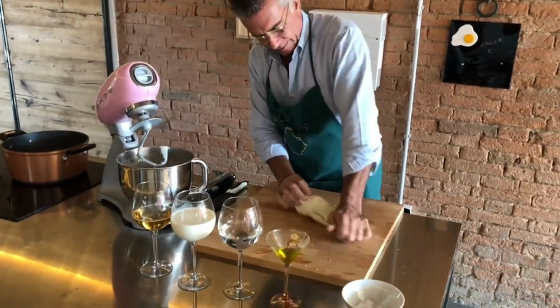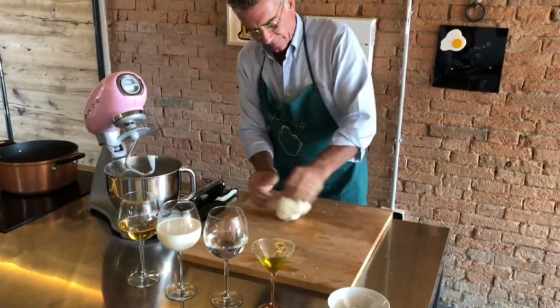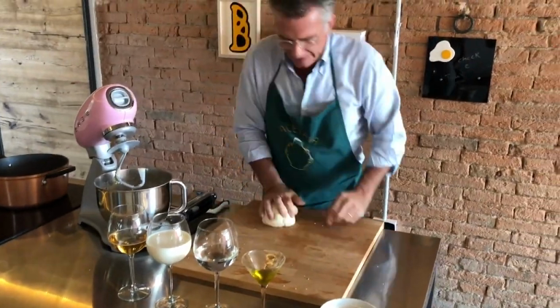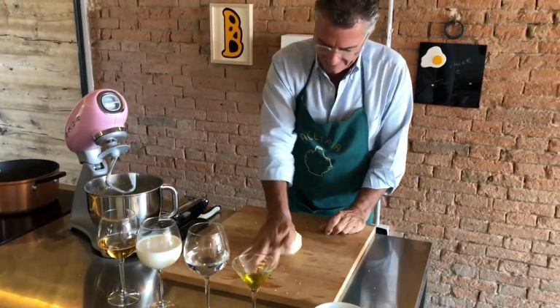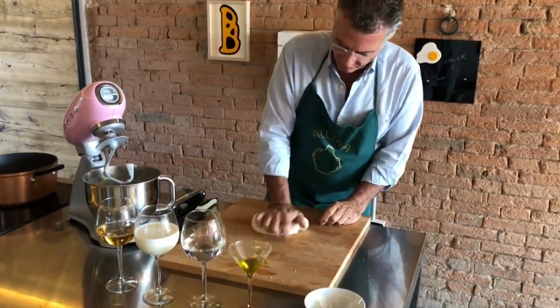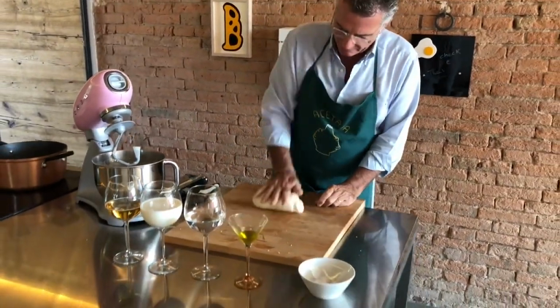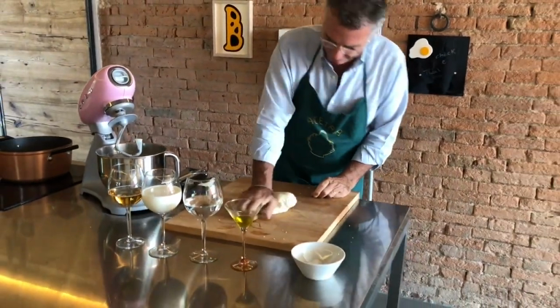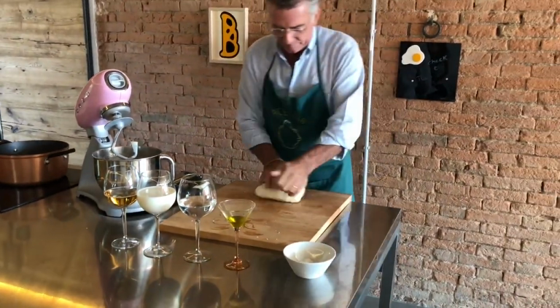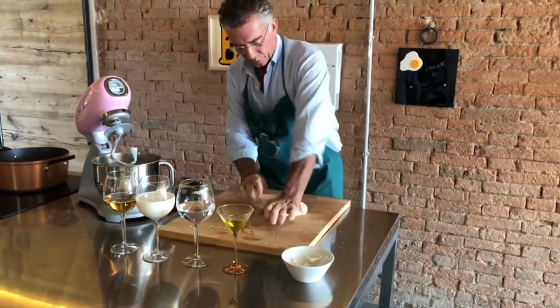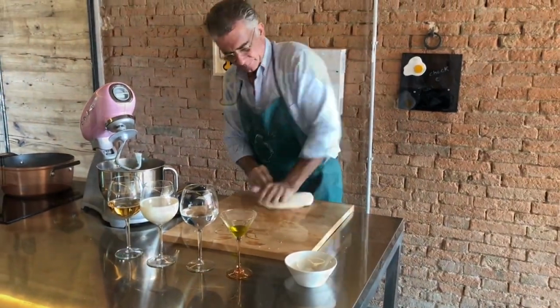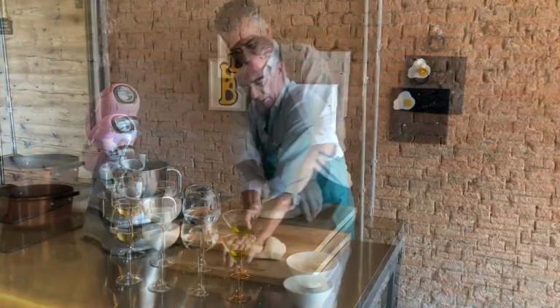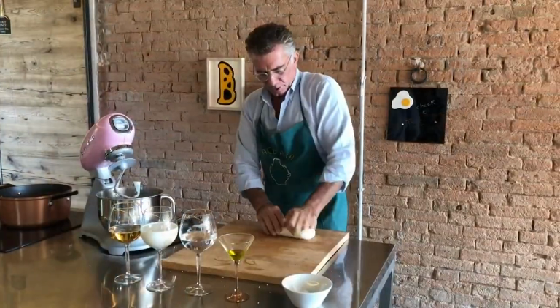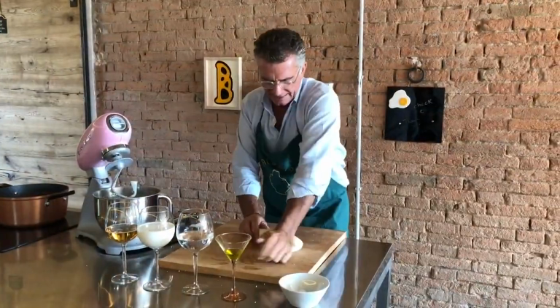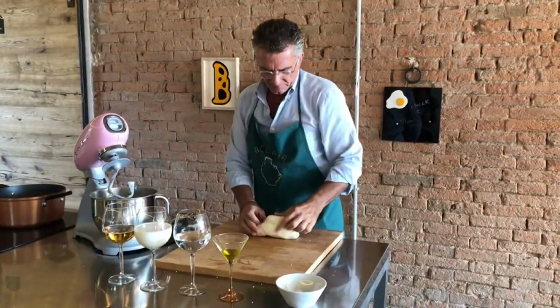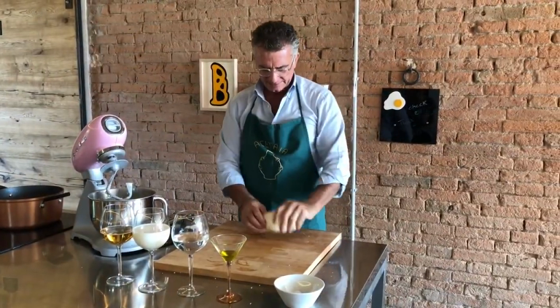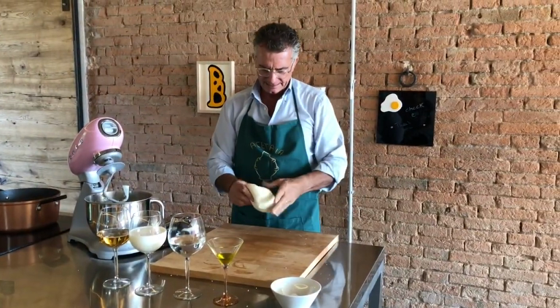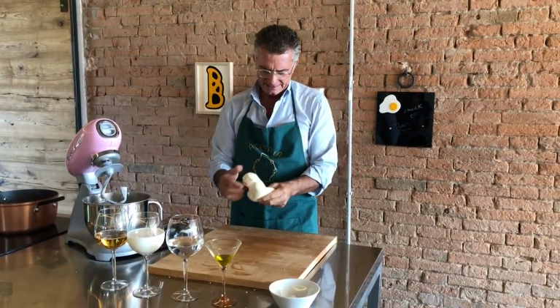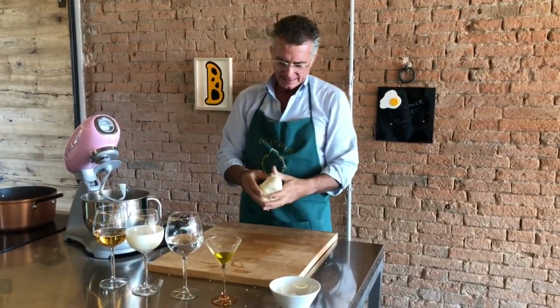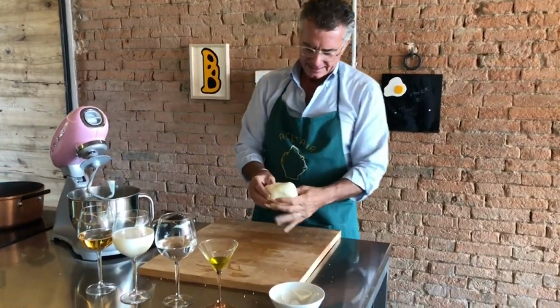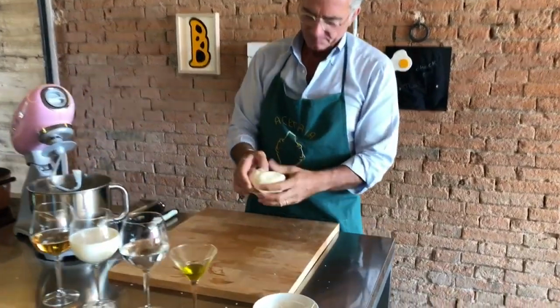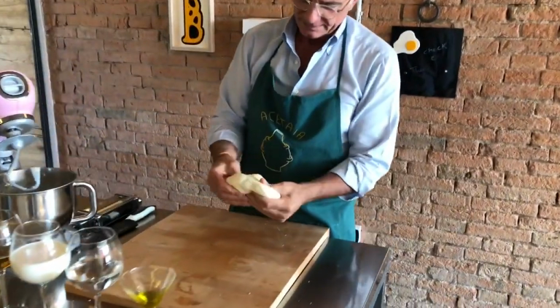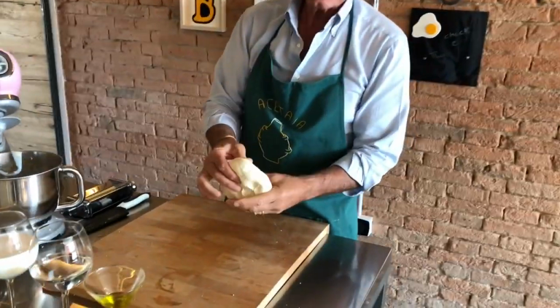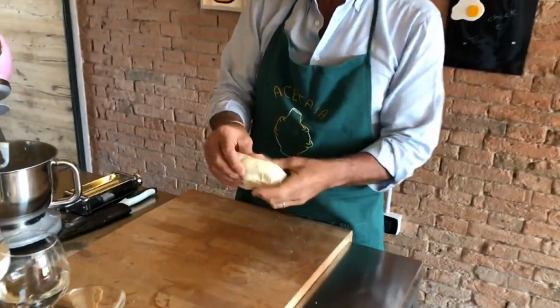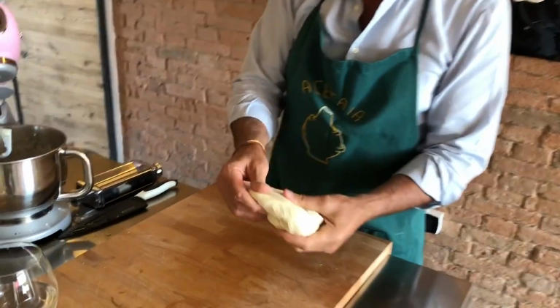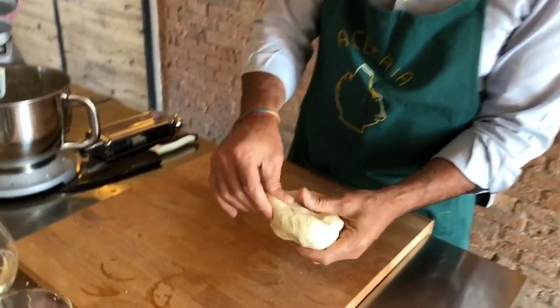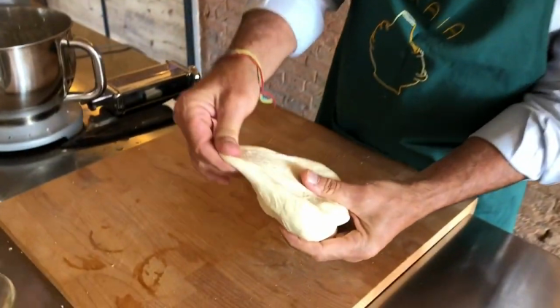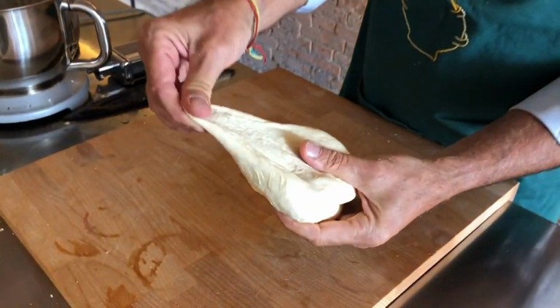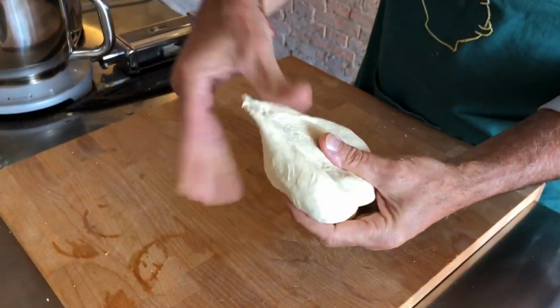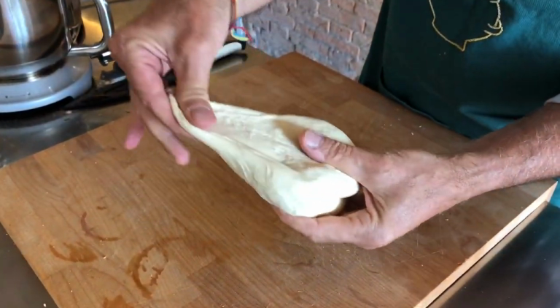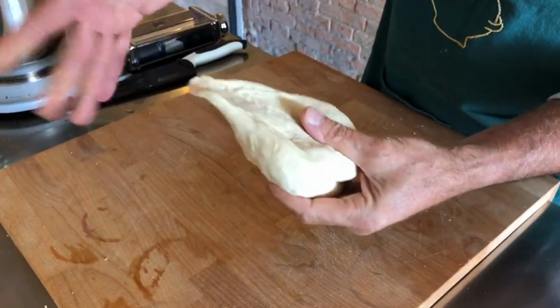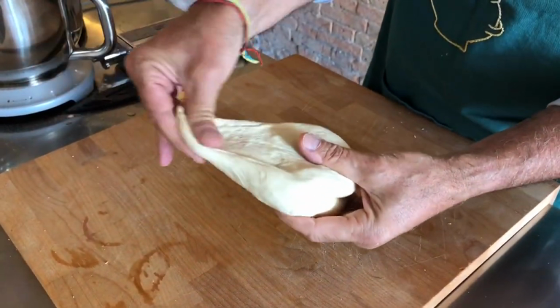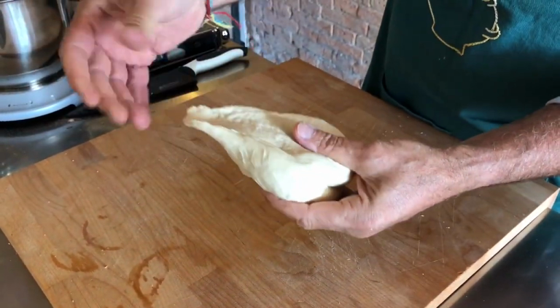Okay, very easy. Even for someone that never did it before. Good, I think we're ready. Let's see. See the consistency of the dough — very elastic.